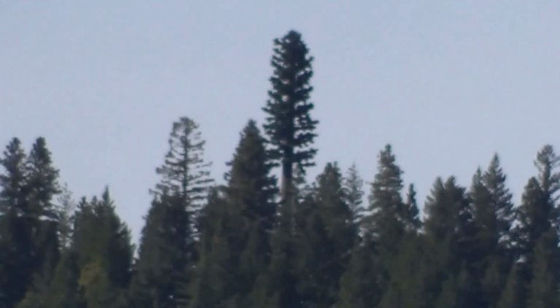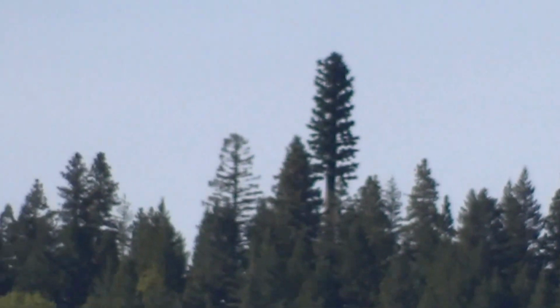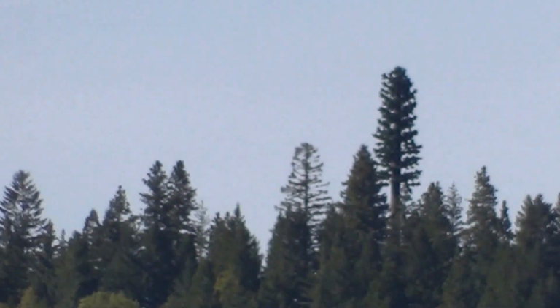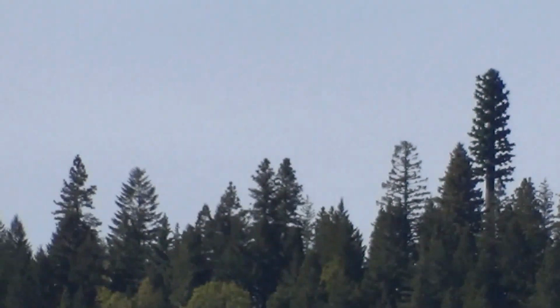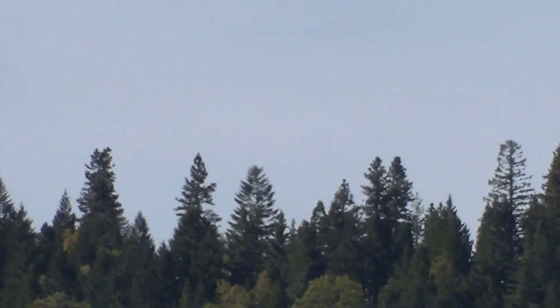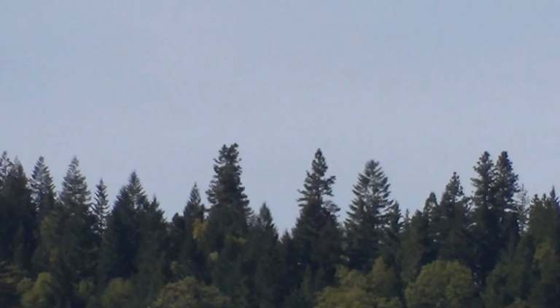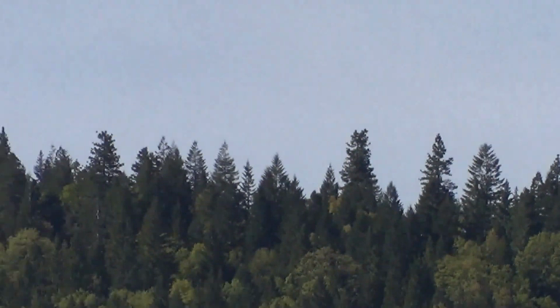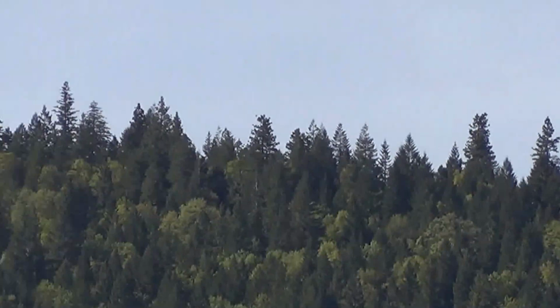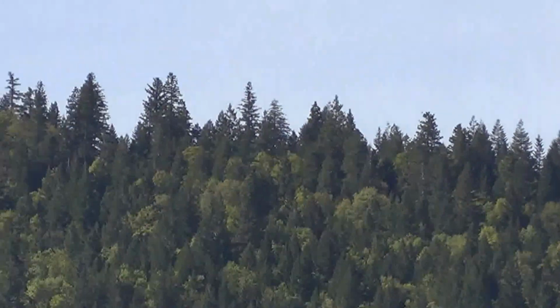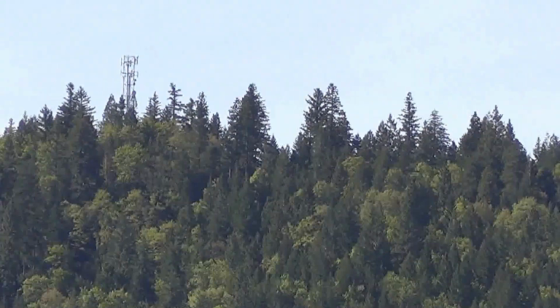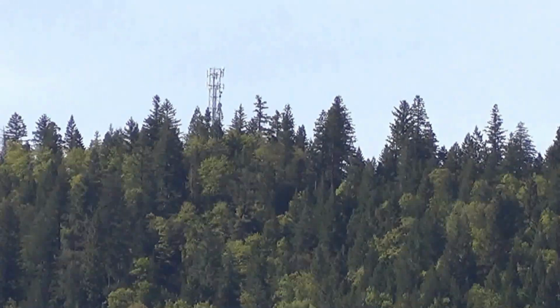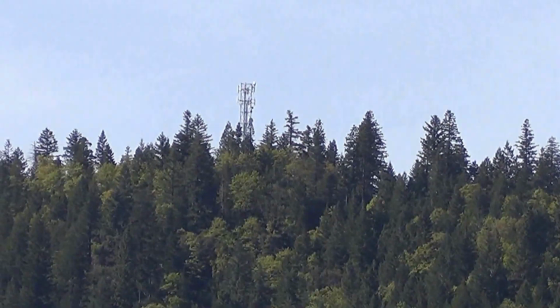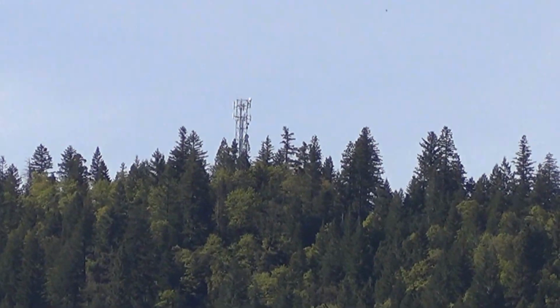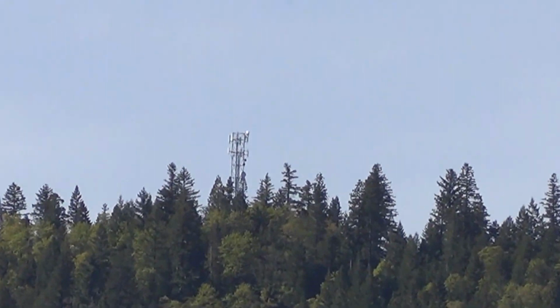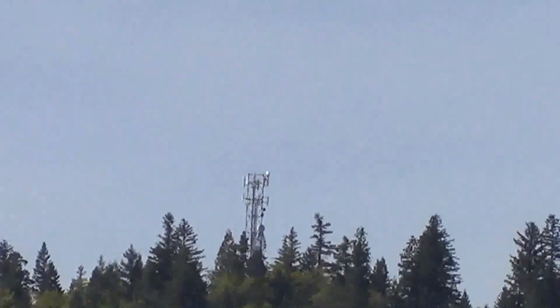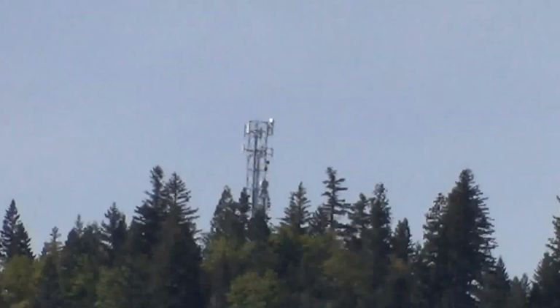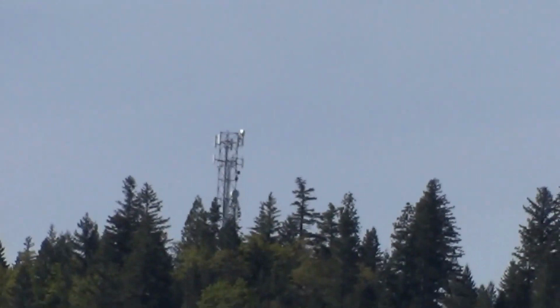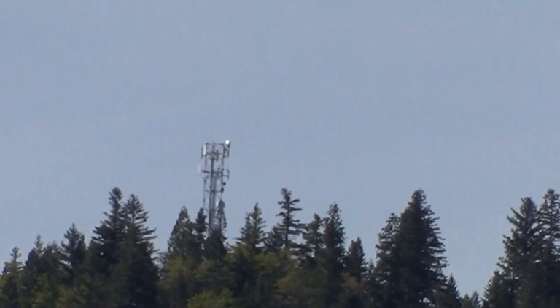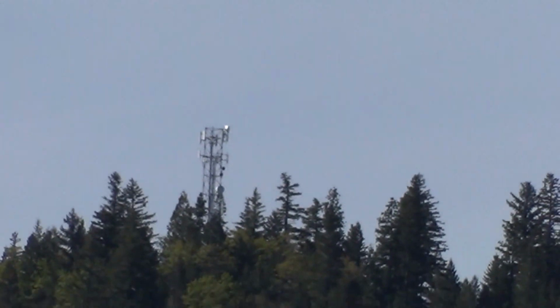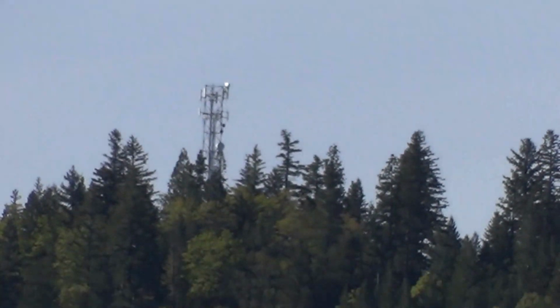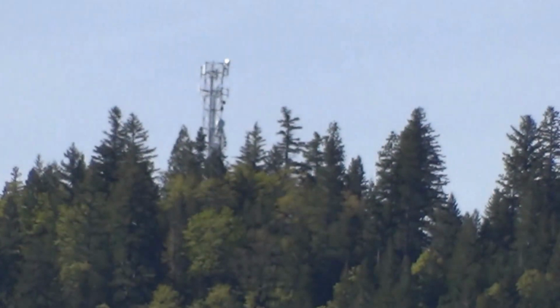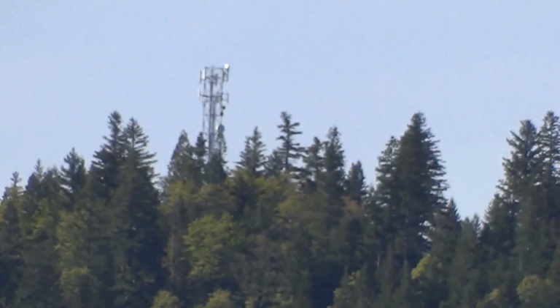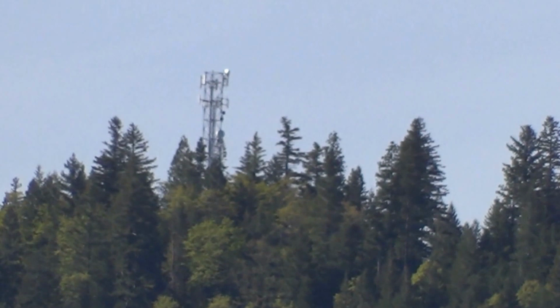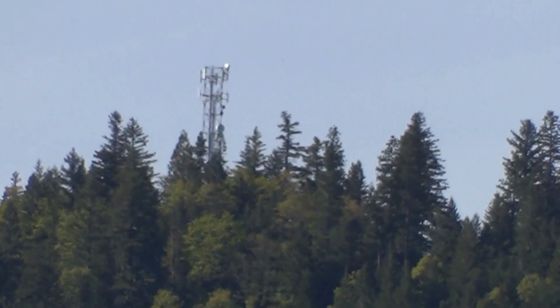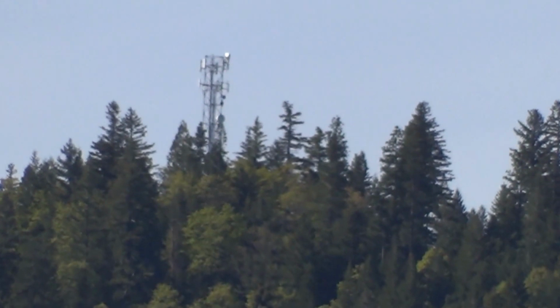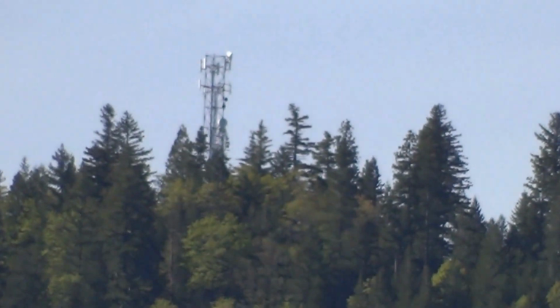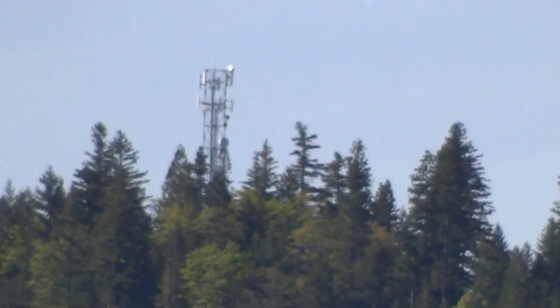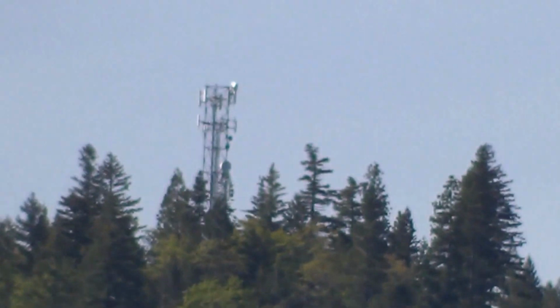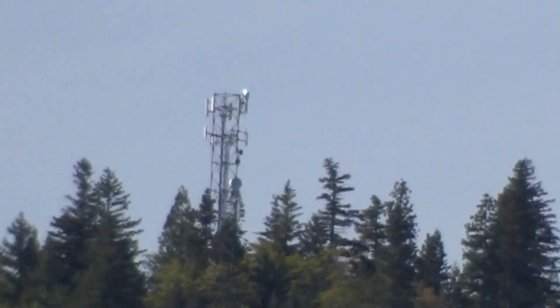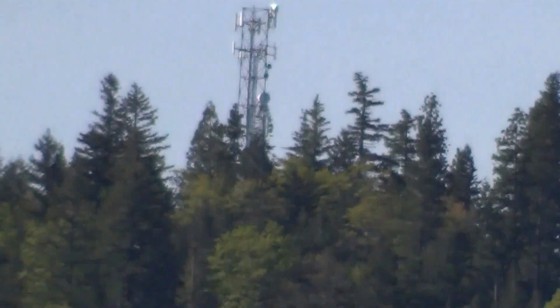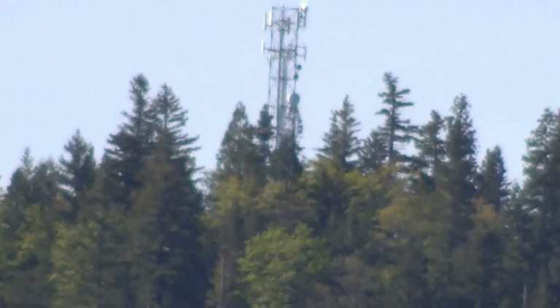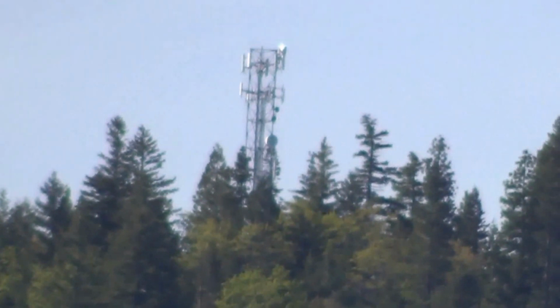And then right next to it here is a metal structure — another cell phone tower.